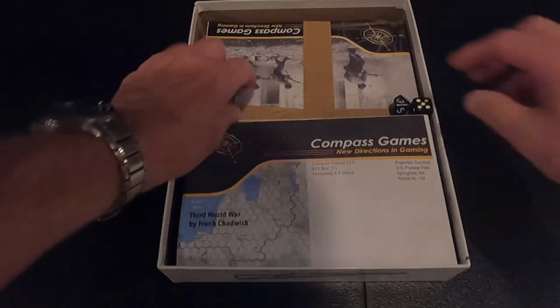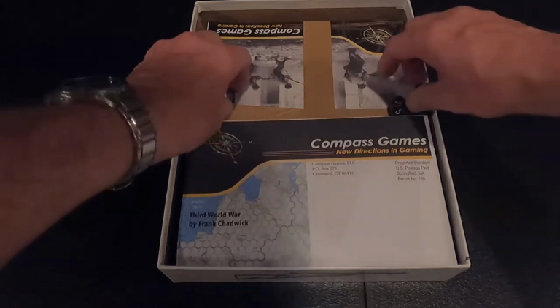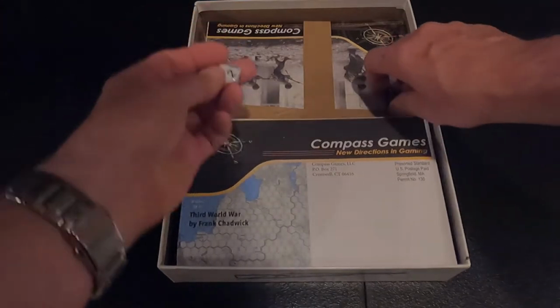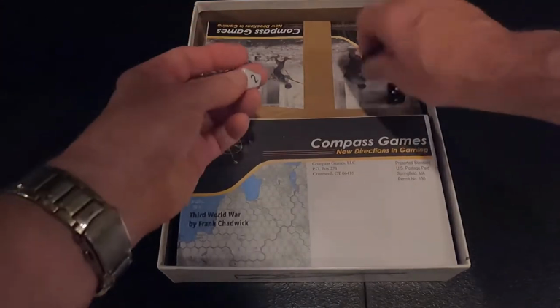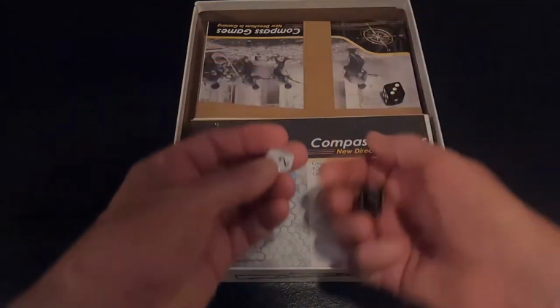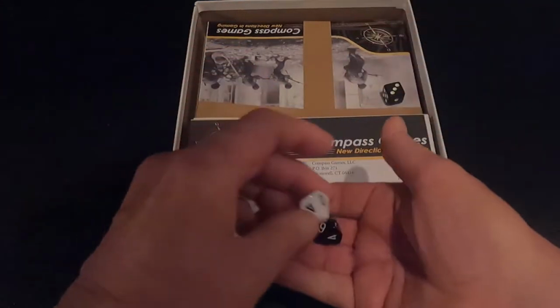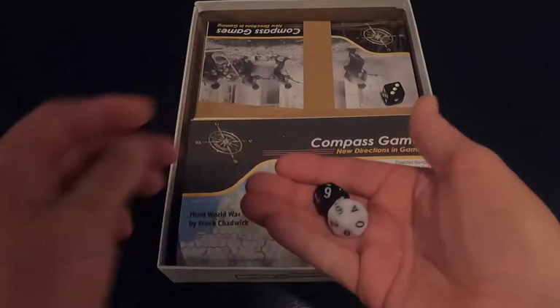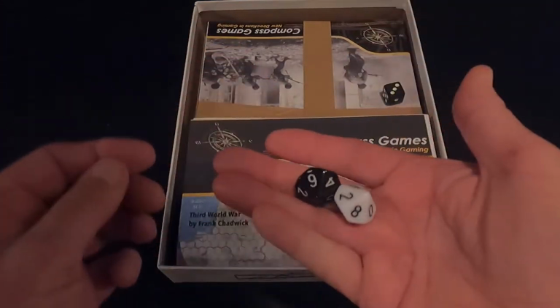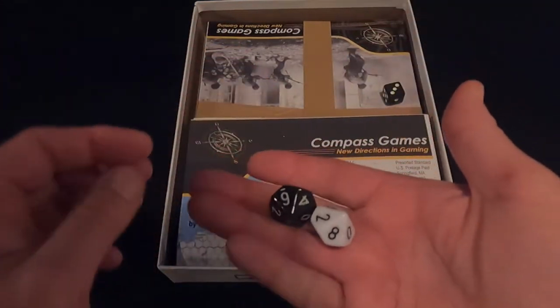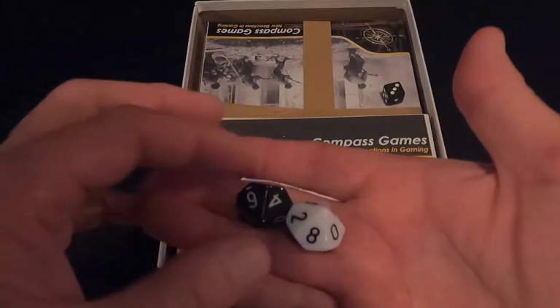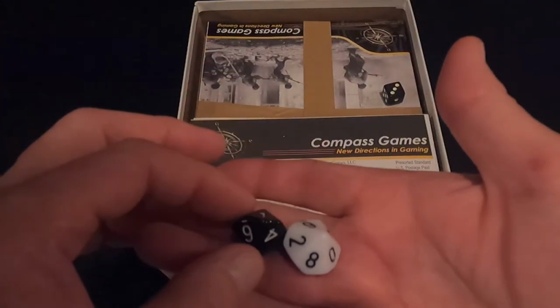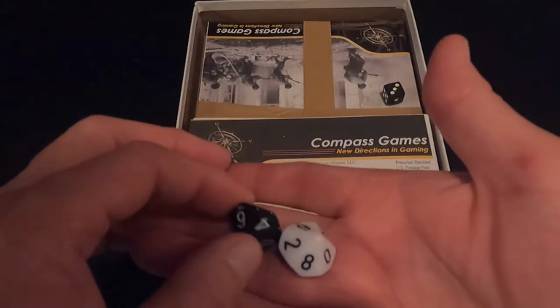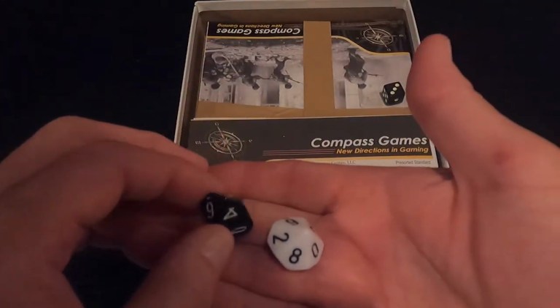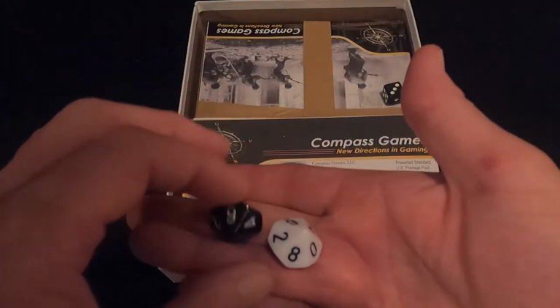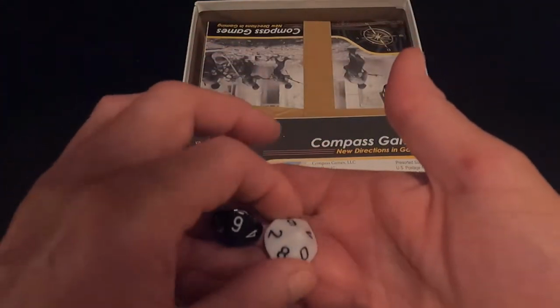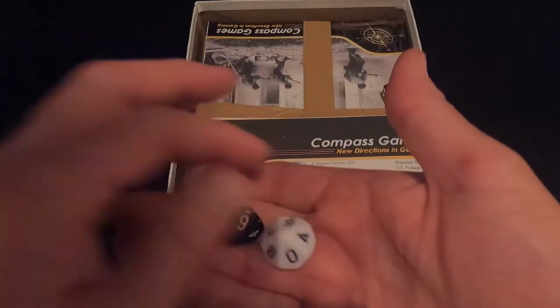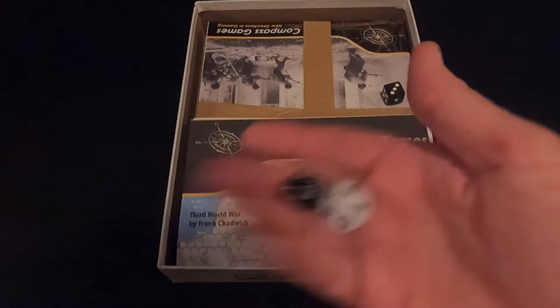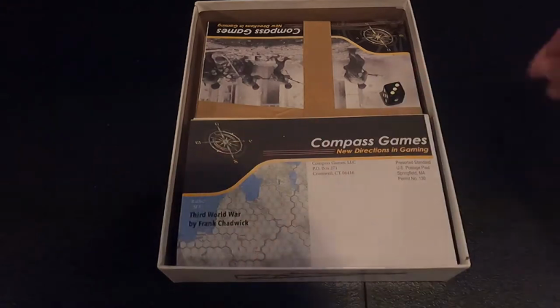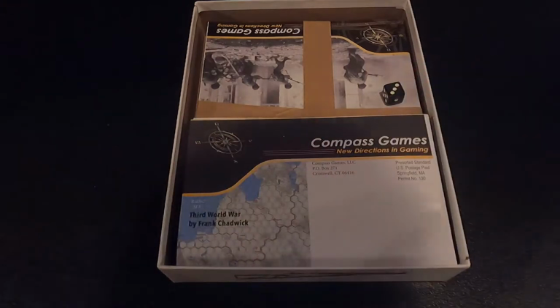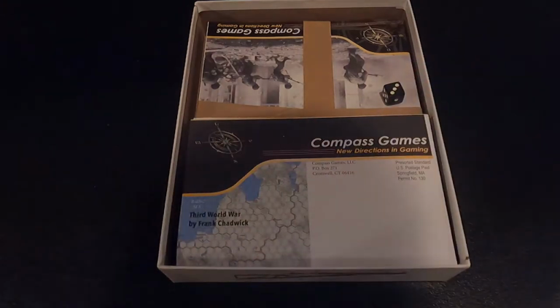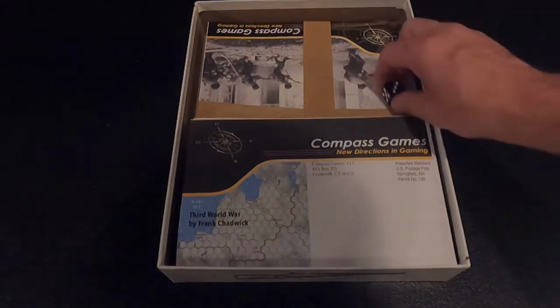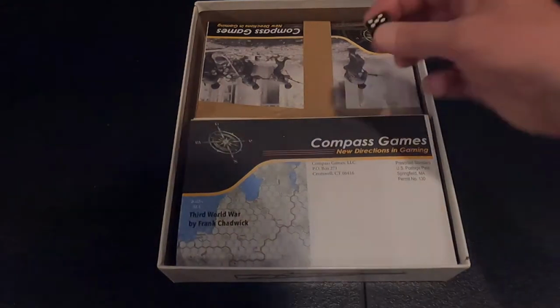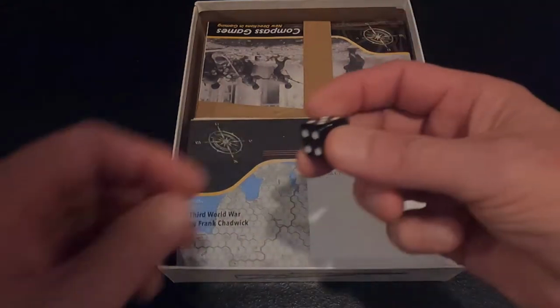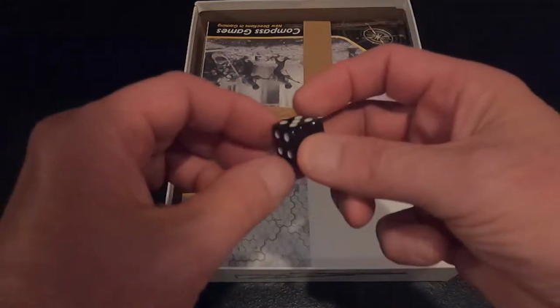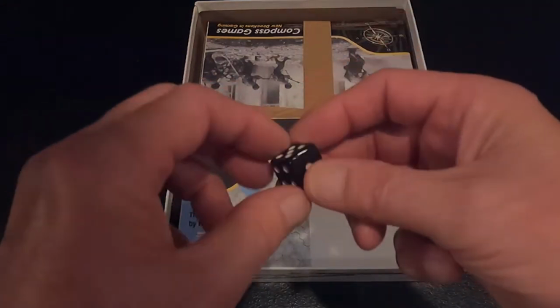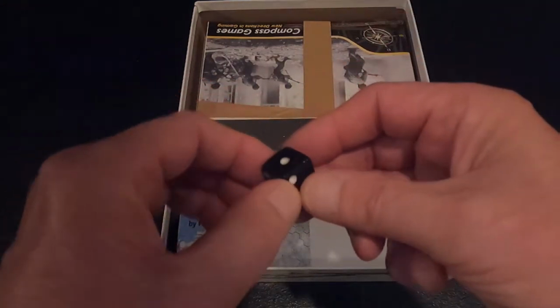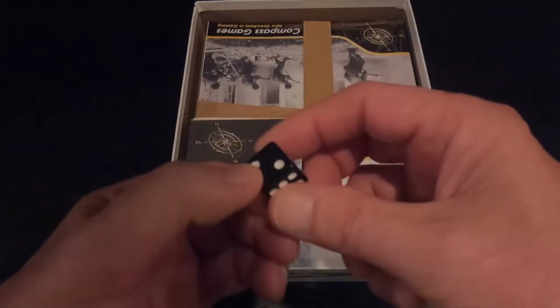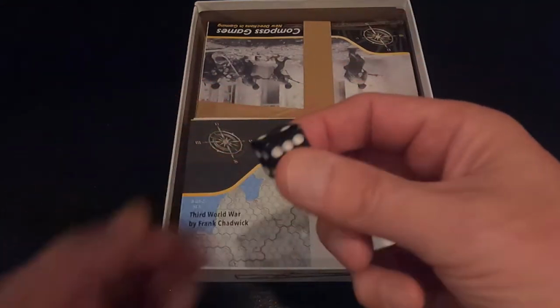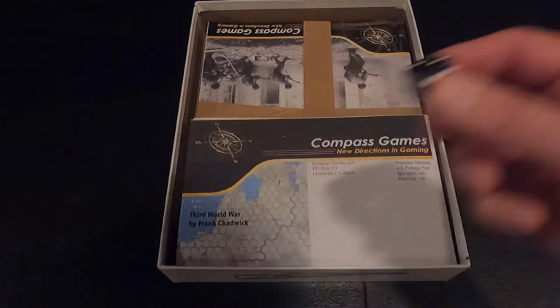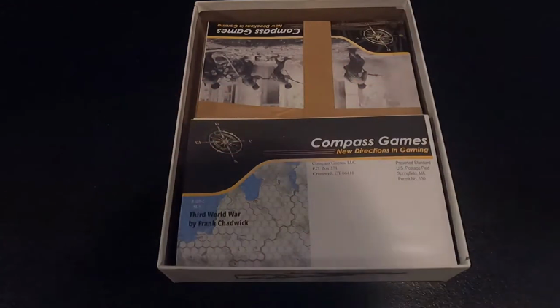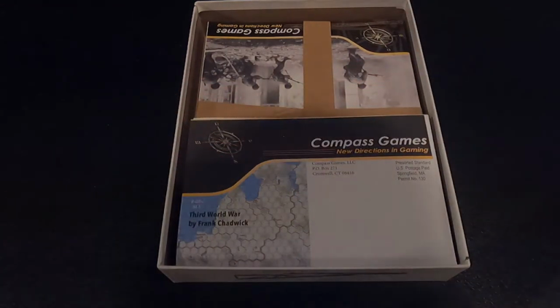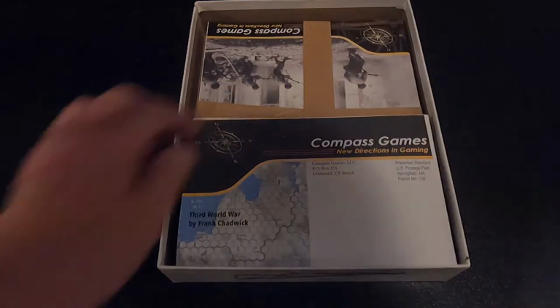Two 10-sided dice — a white and a black — and a six-sided black die. That's nice.